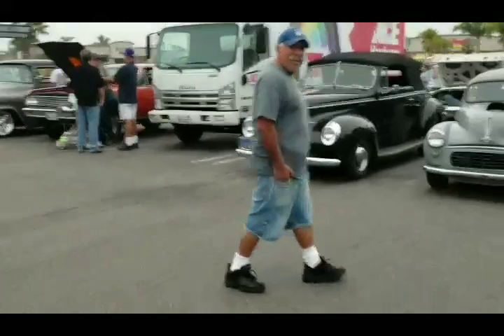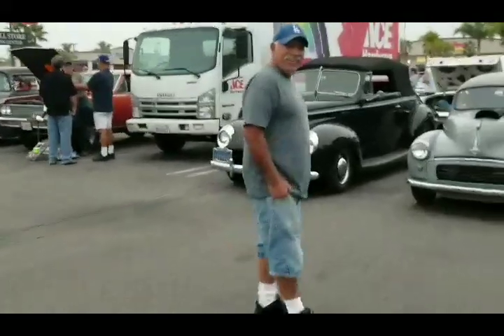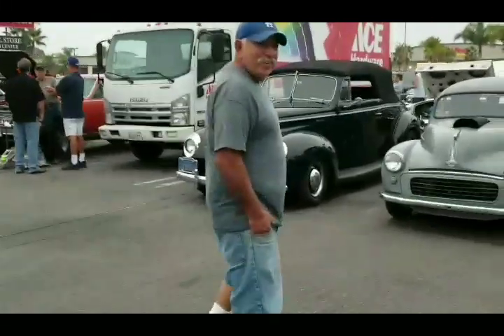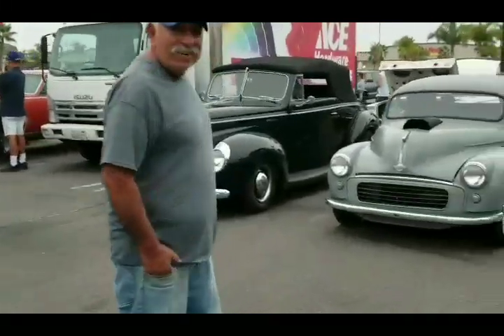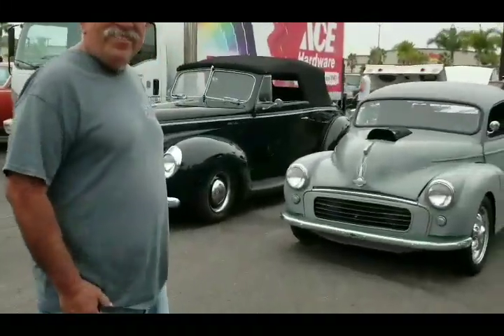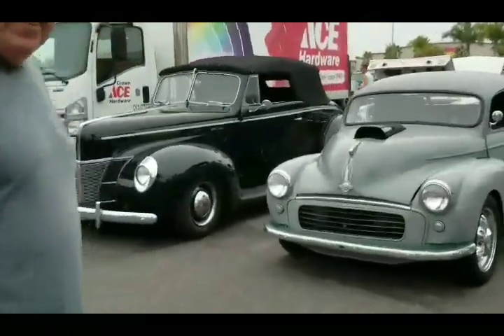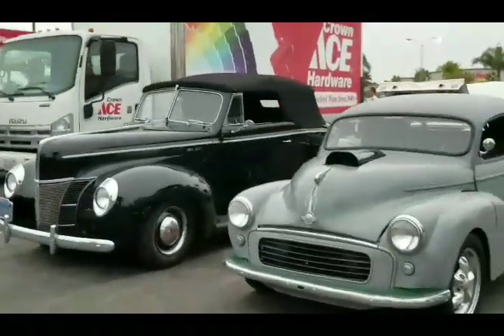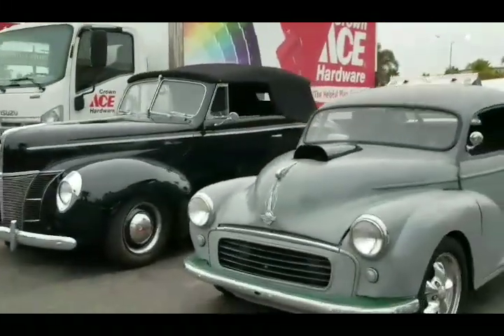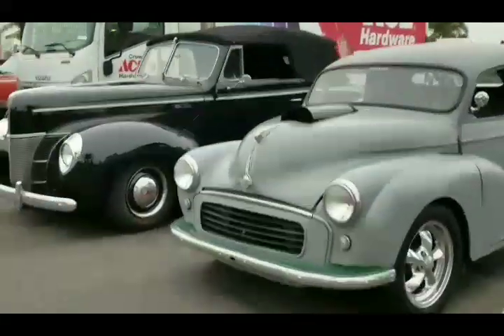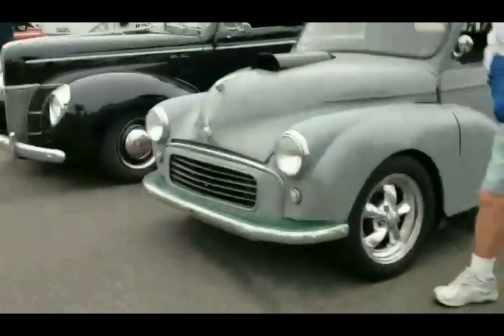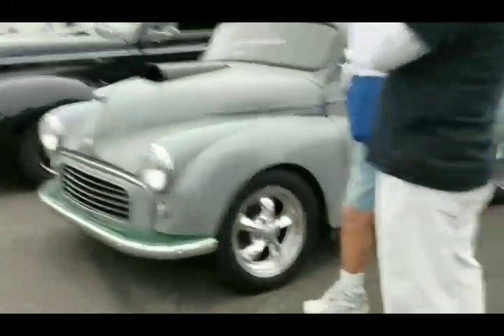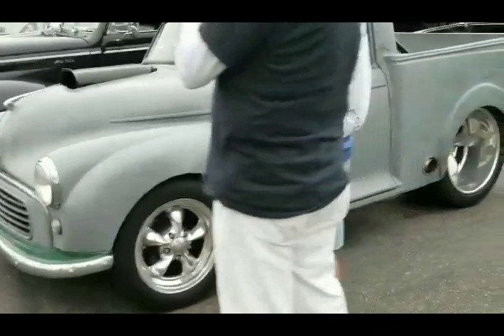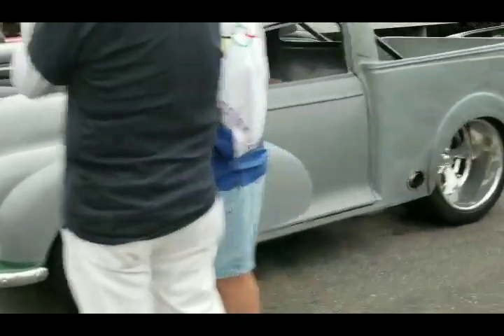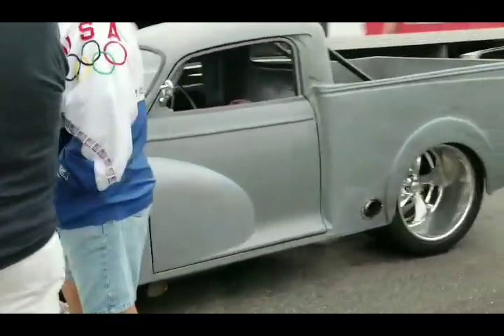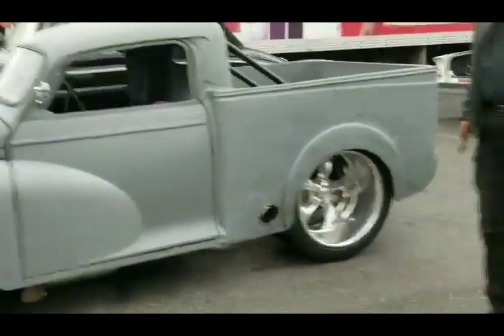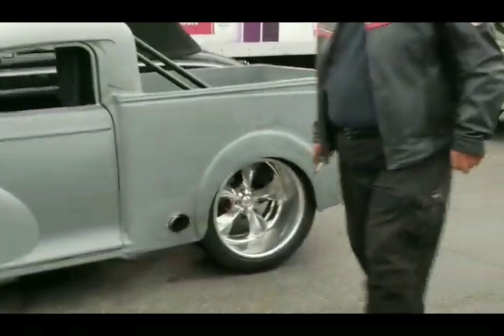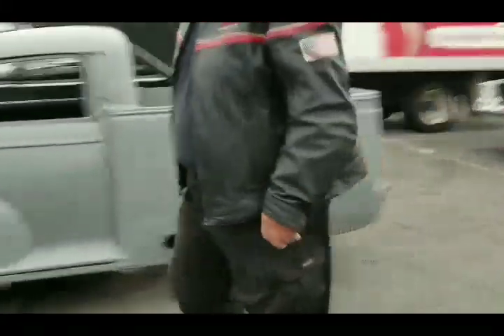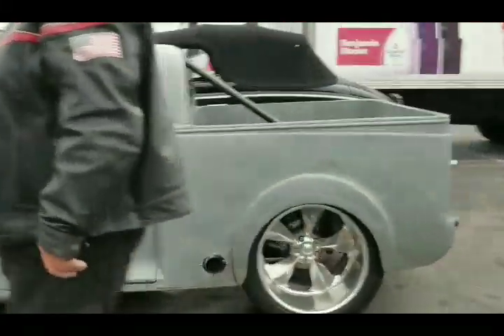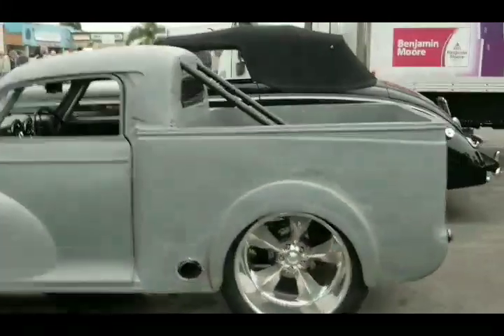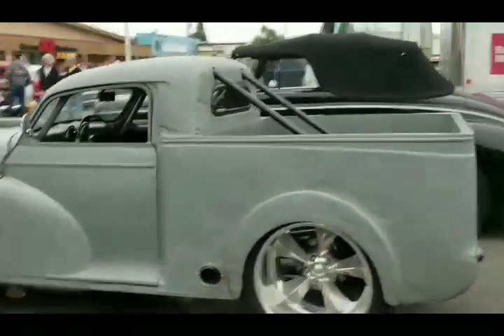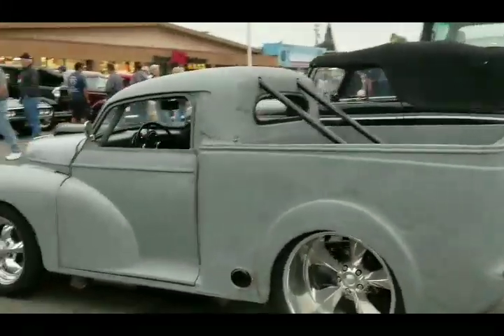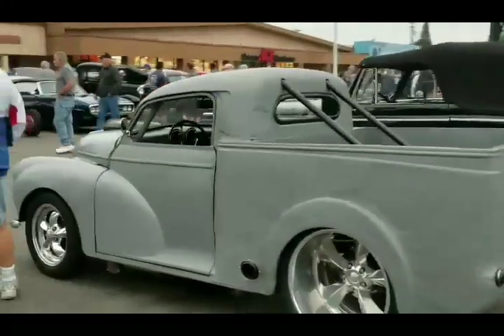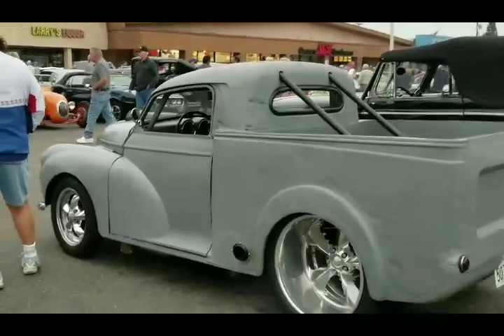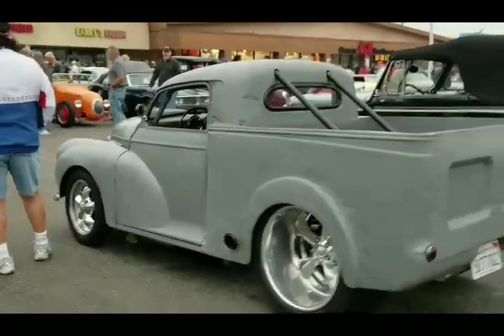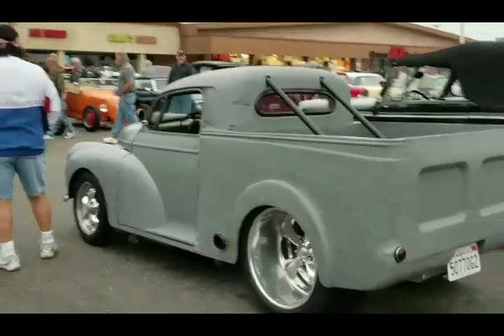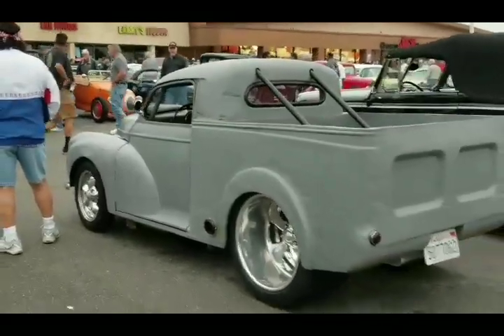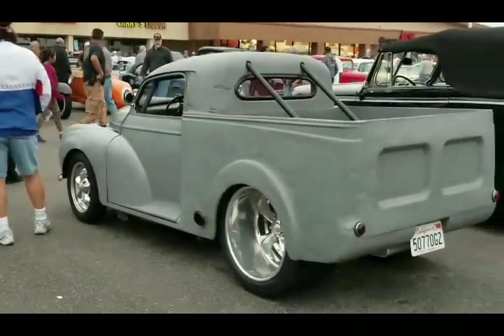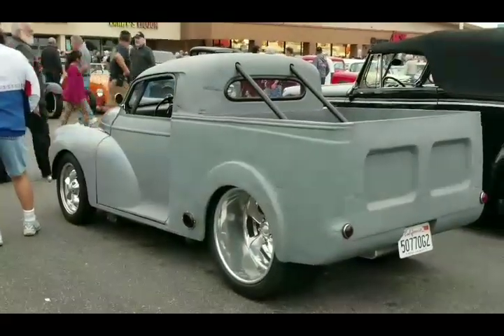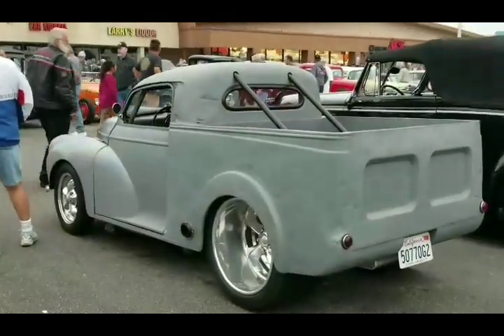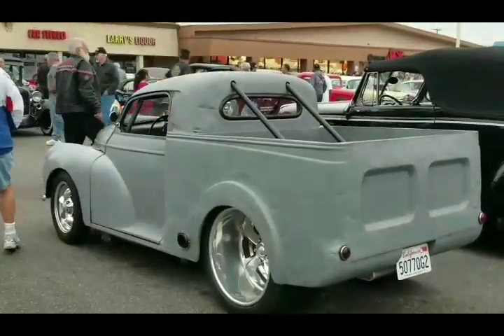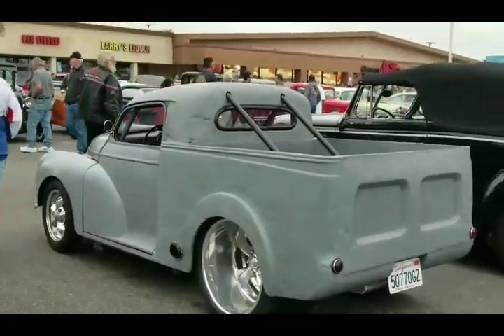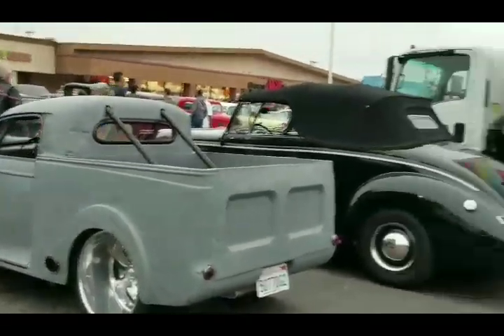We just had your daughter's birthday the other day. Jeff's car - racing truck right there. It's a Morris Minor with a V8.